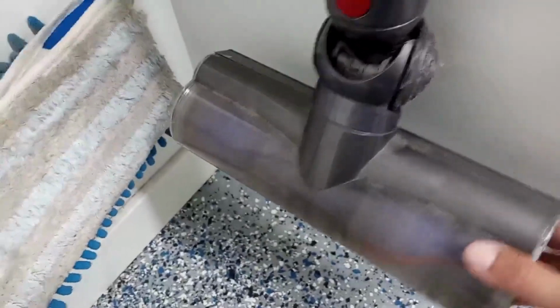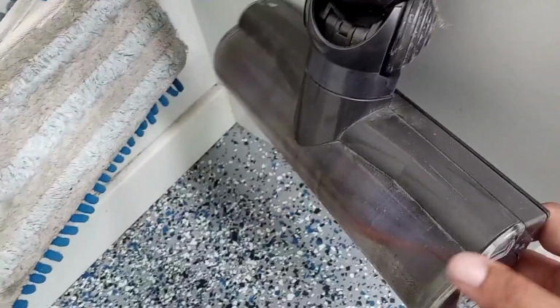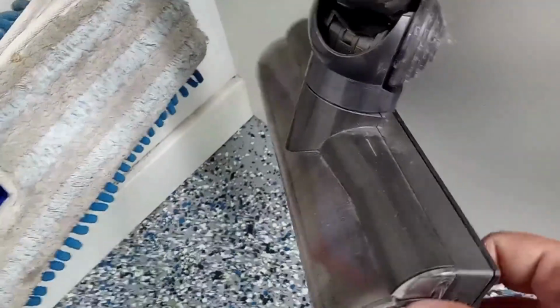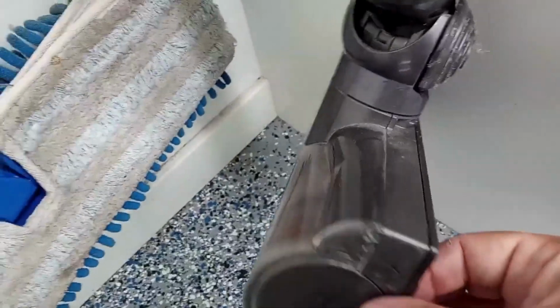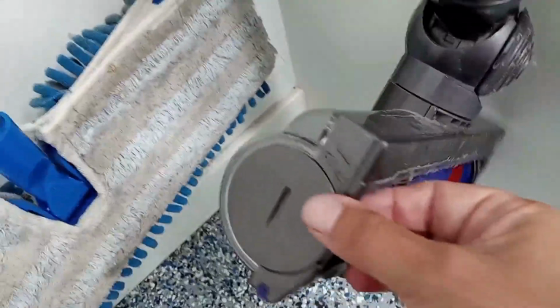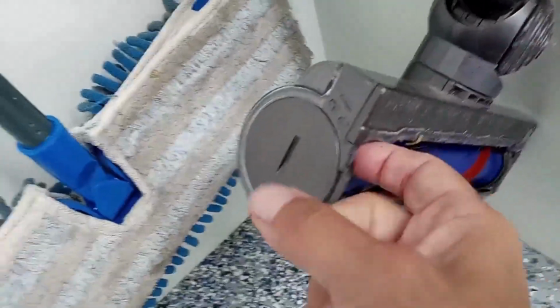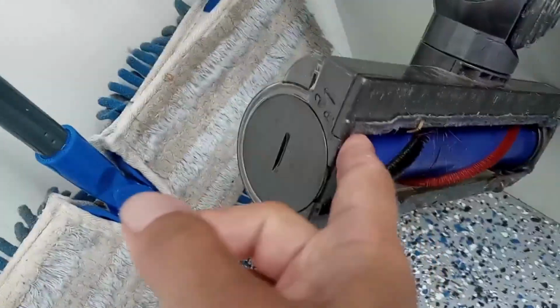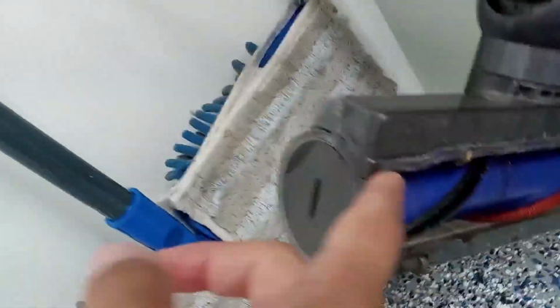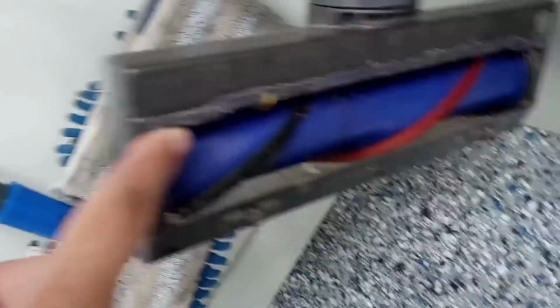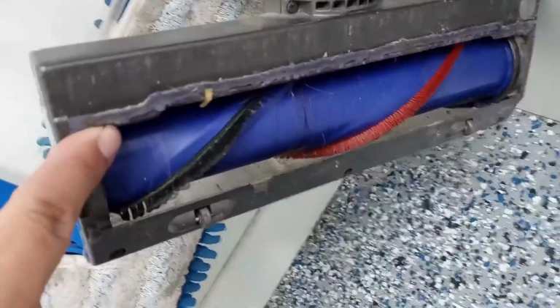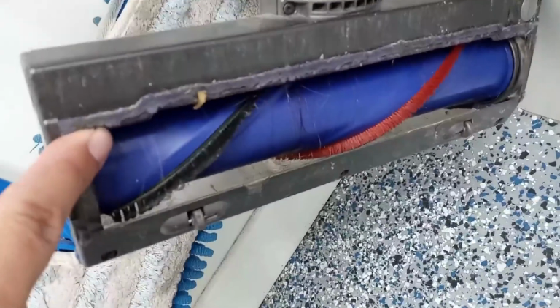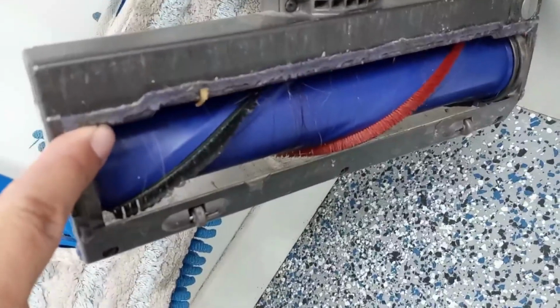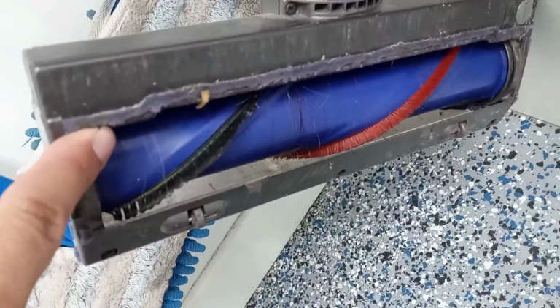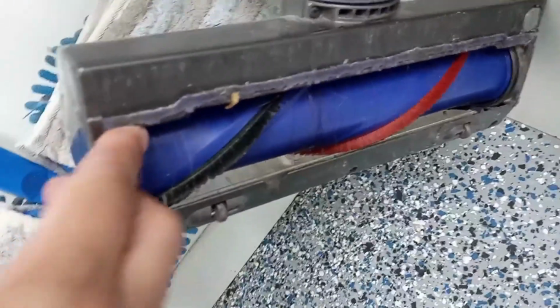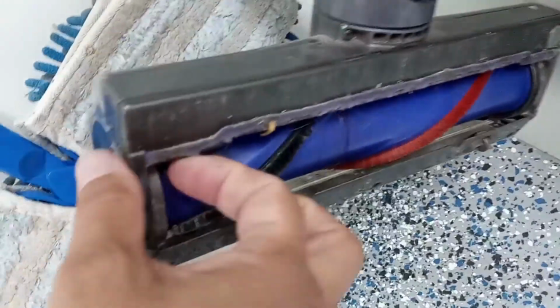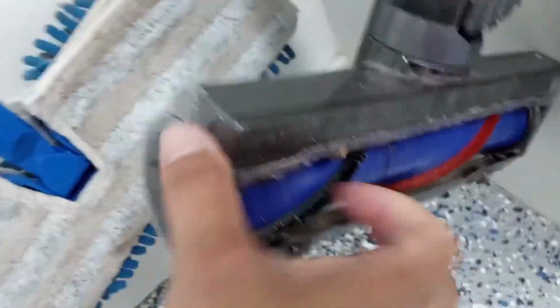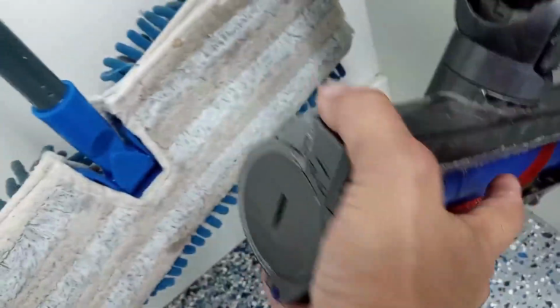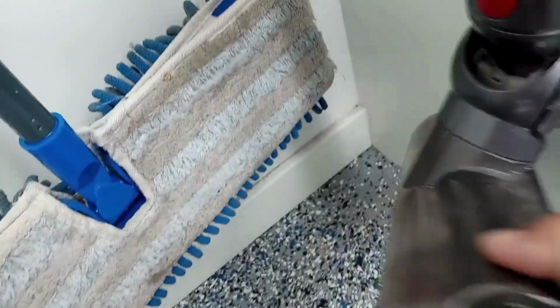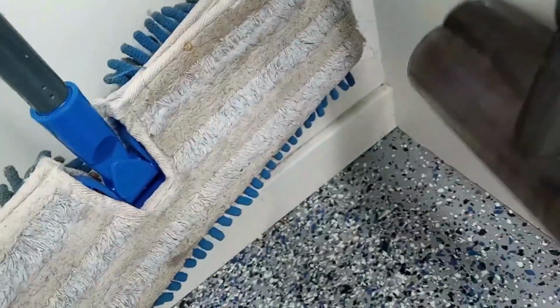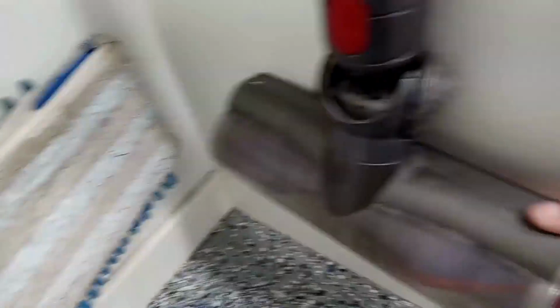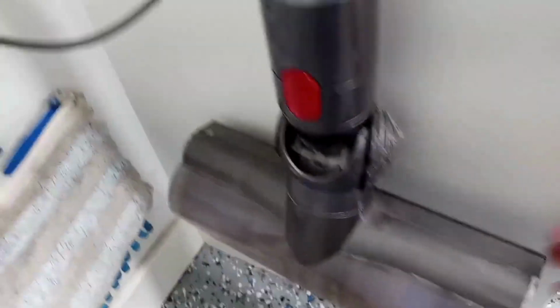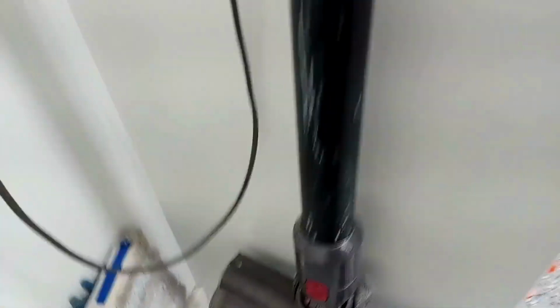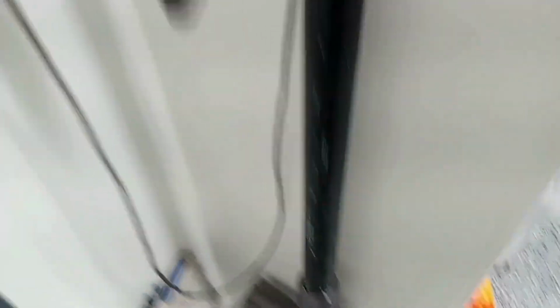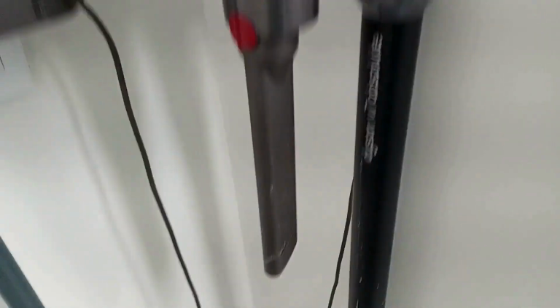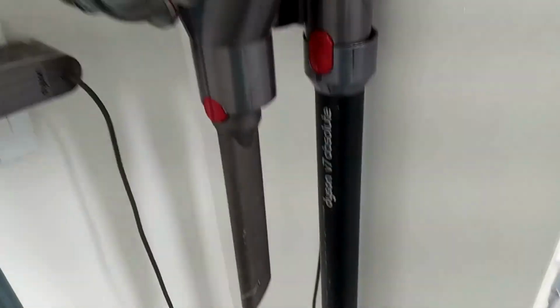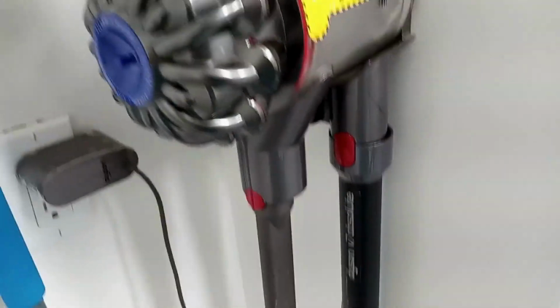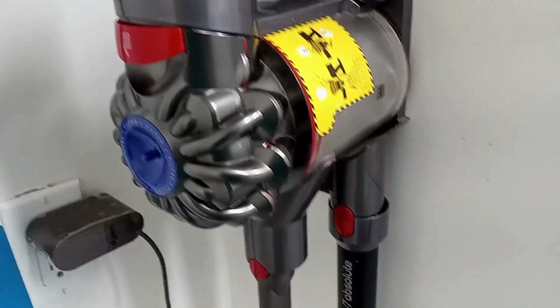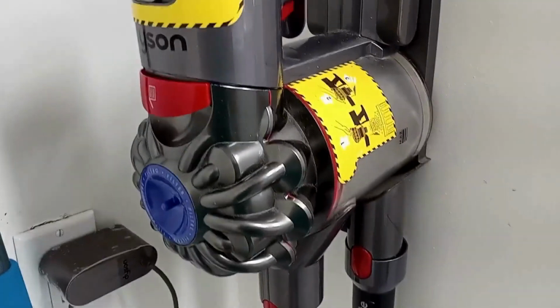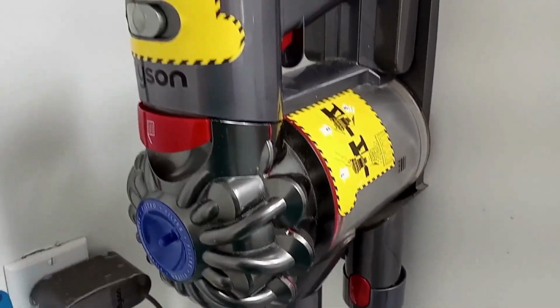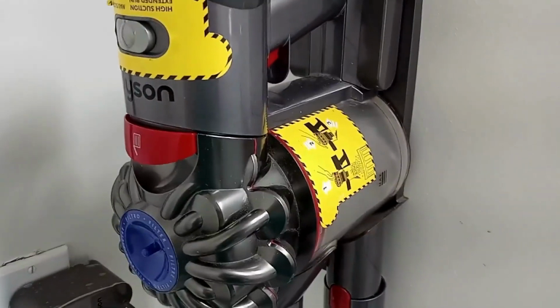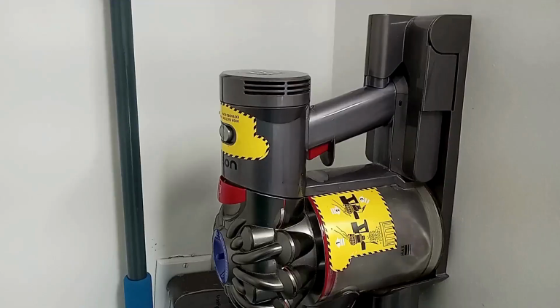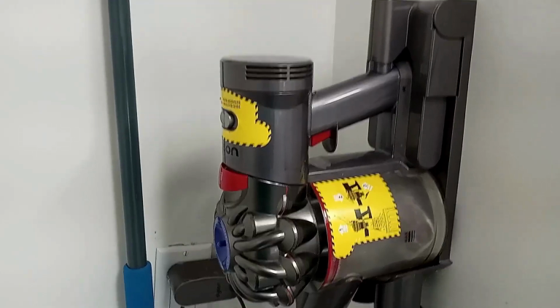Really, all three of these vacuums are really great and work really well. It's just a matter of what your intended use is. But this one works great and has held up really well.